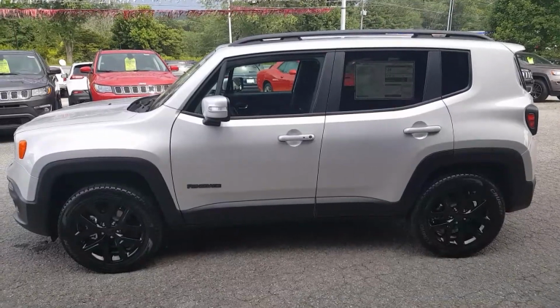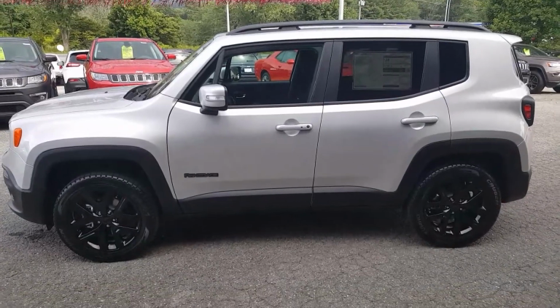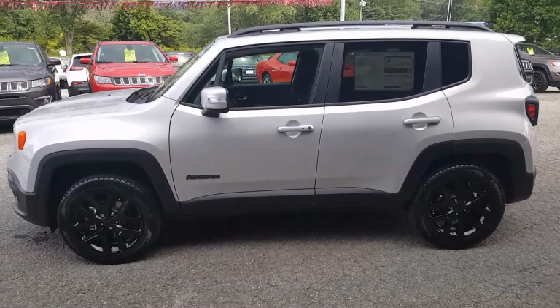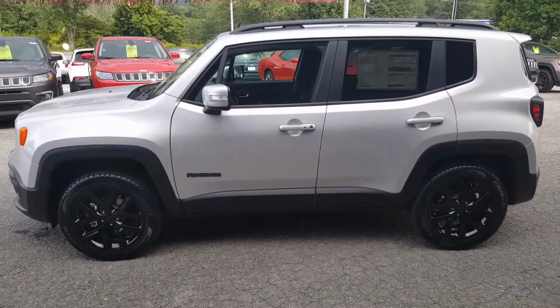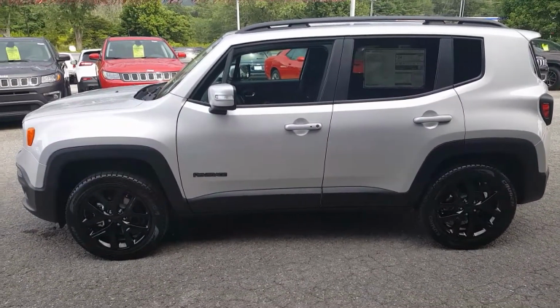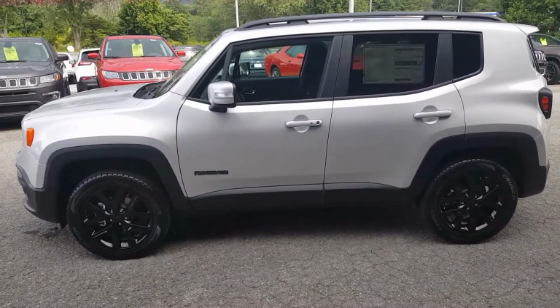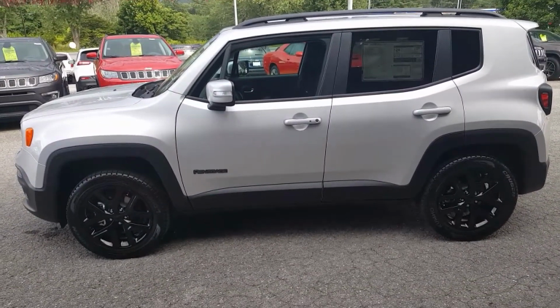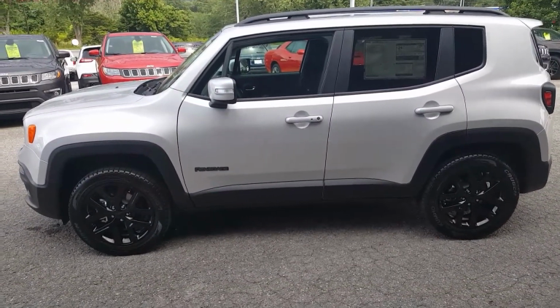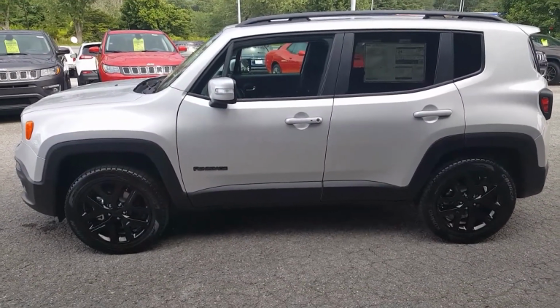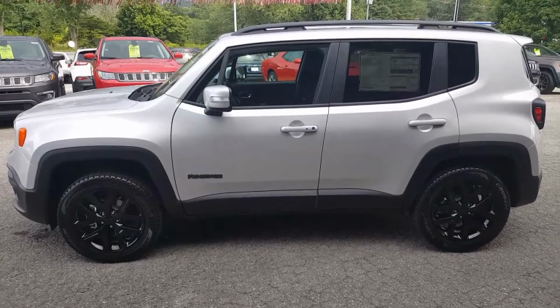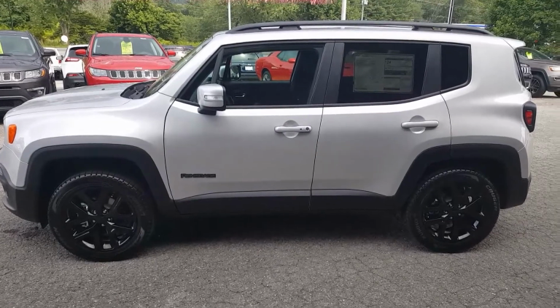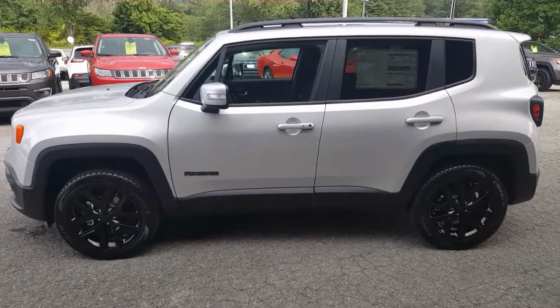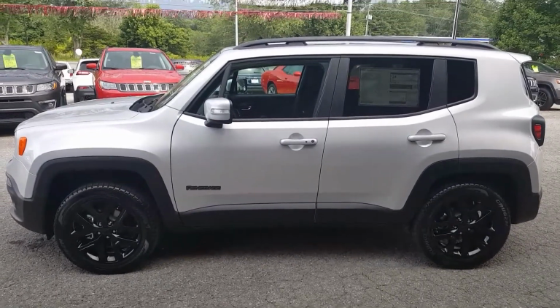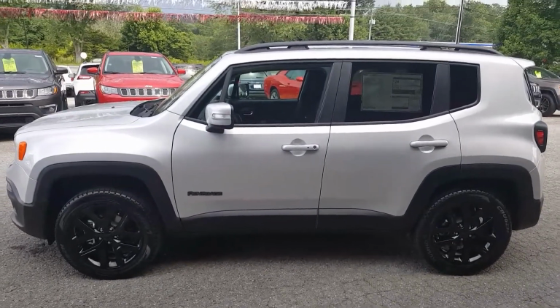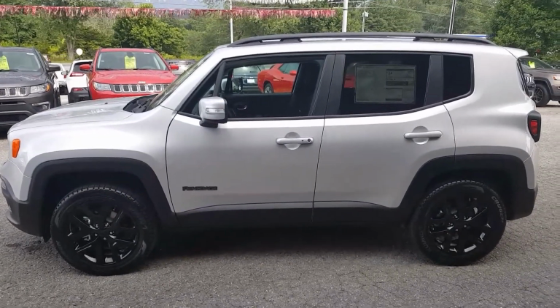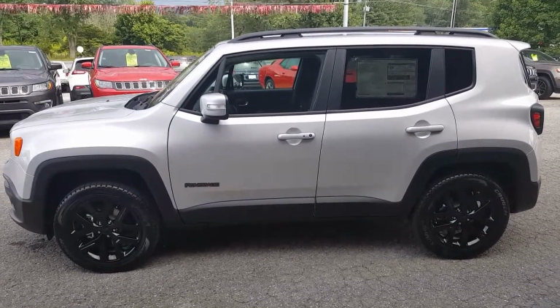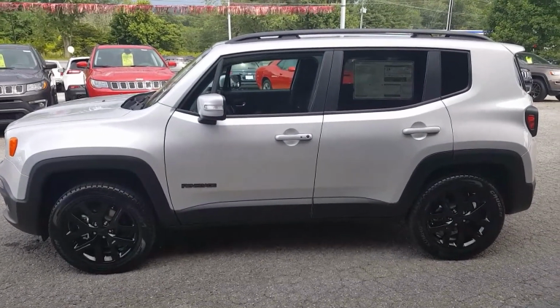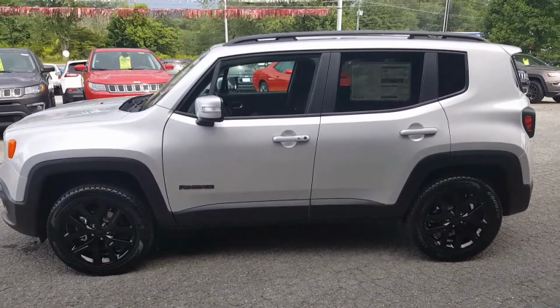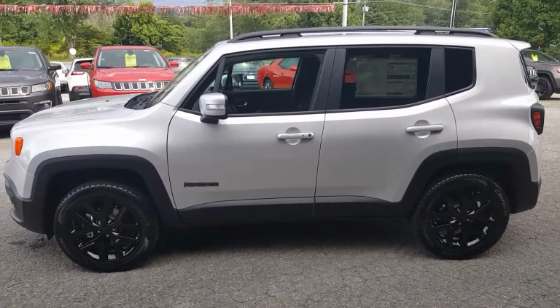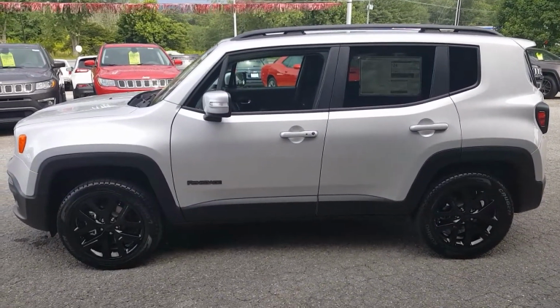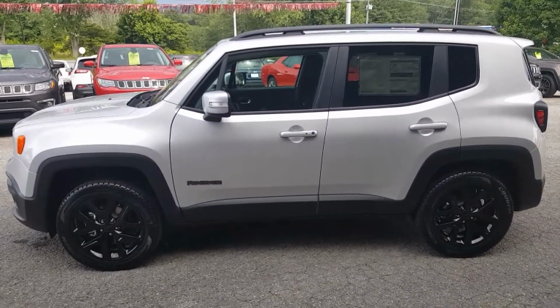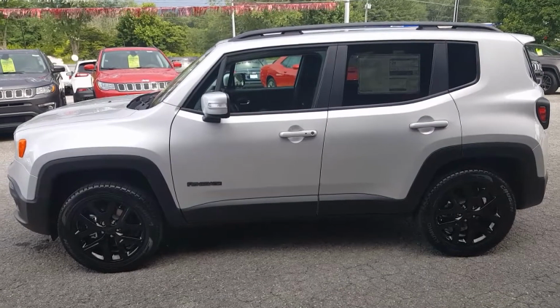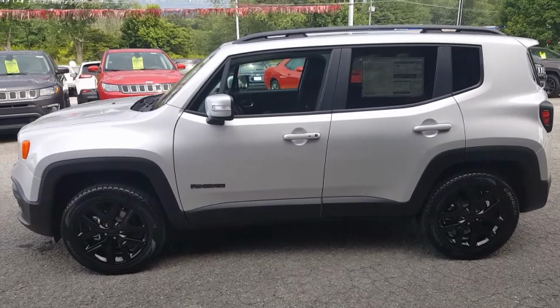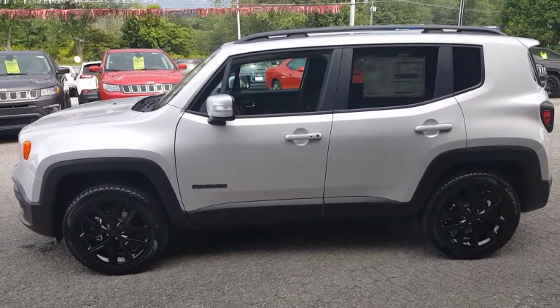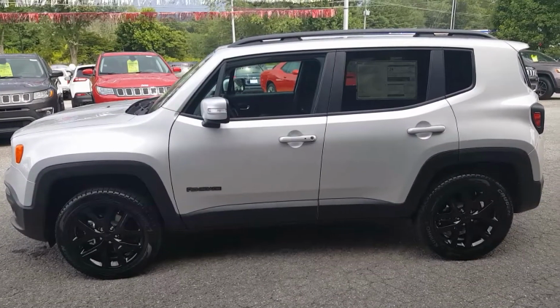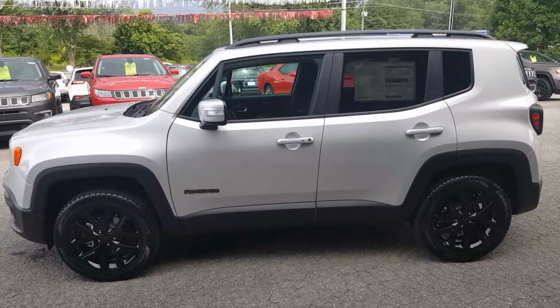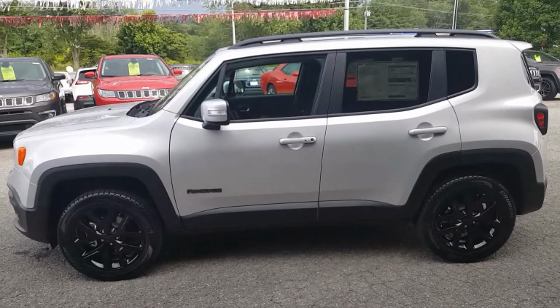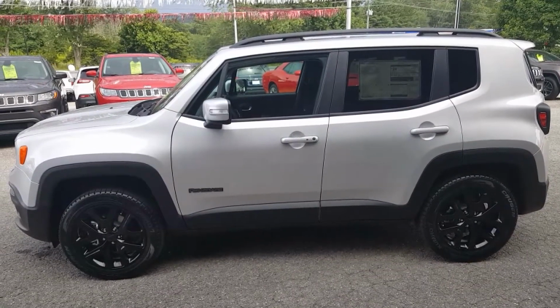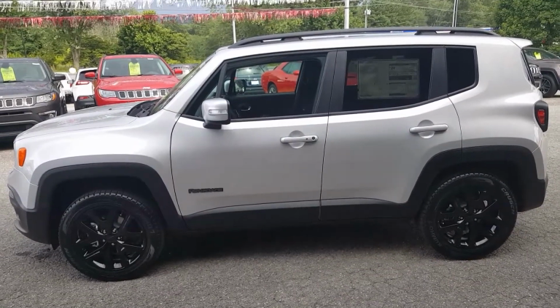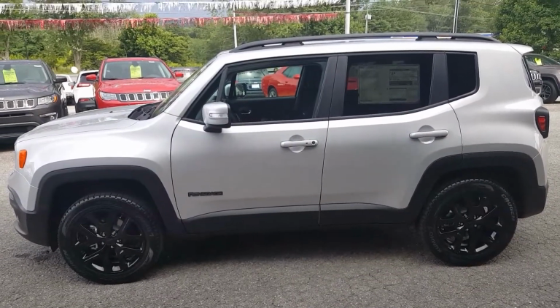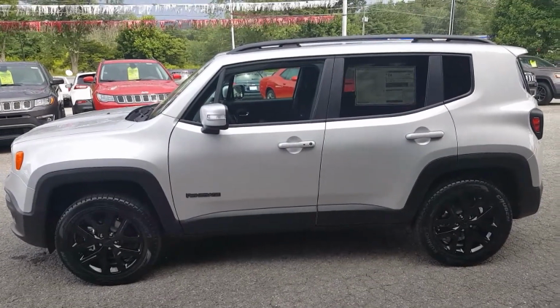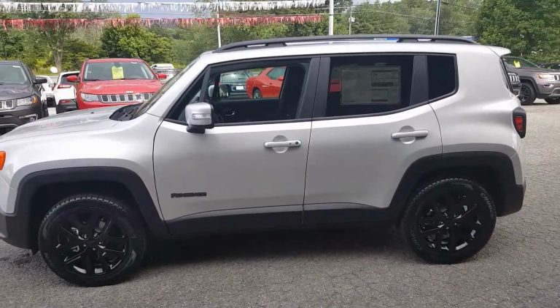Hello folks, this is Ryan Shipman at E-Golf Motors and Chrysler, Jeep, Dodge, Ram, and Ford. I just want to show you real quick a 2017 Jeep Renegade Altitude Package.